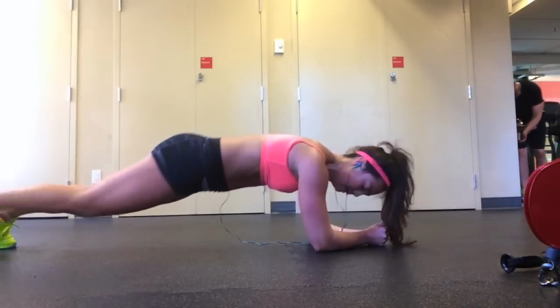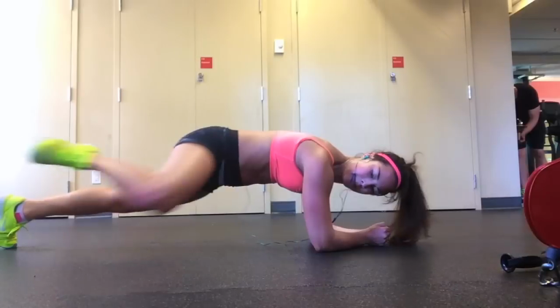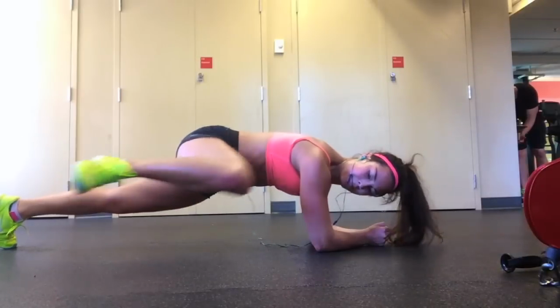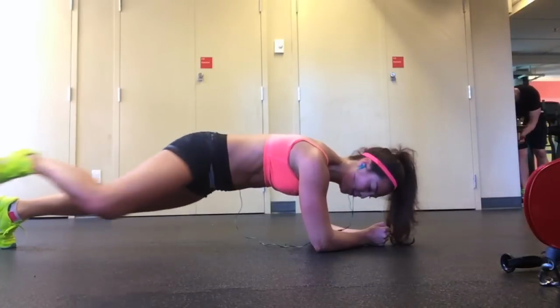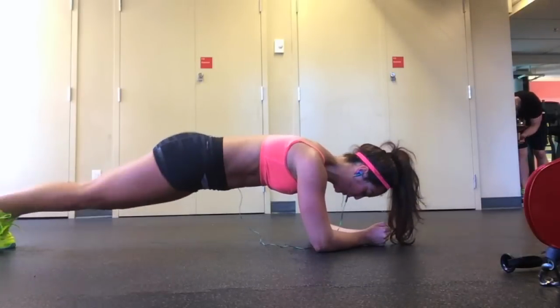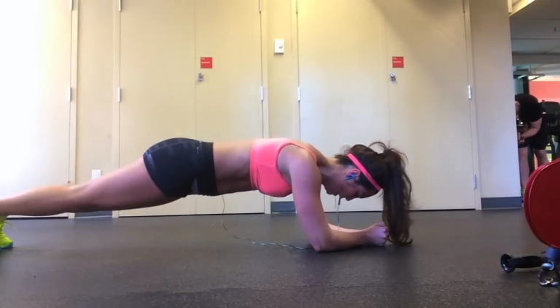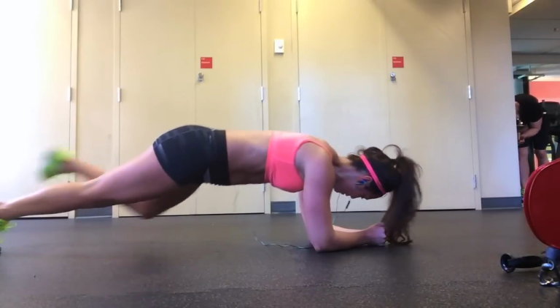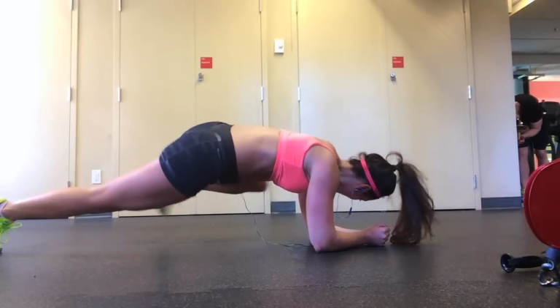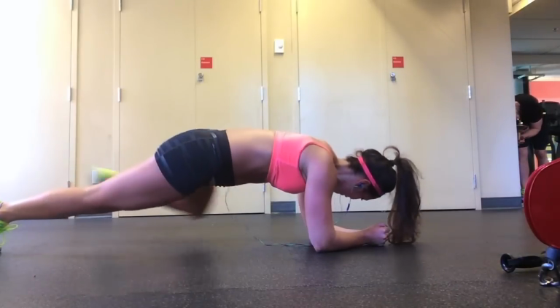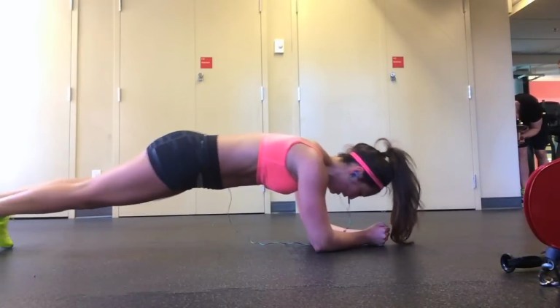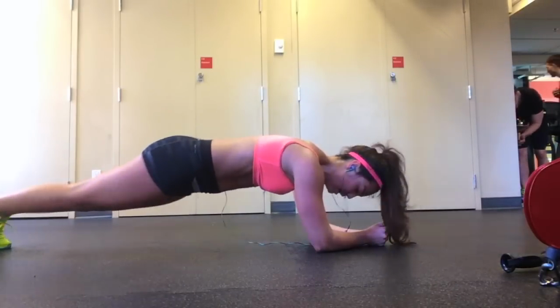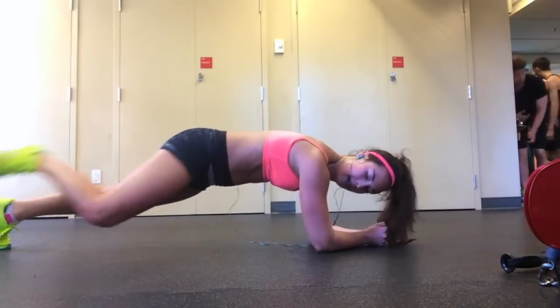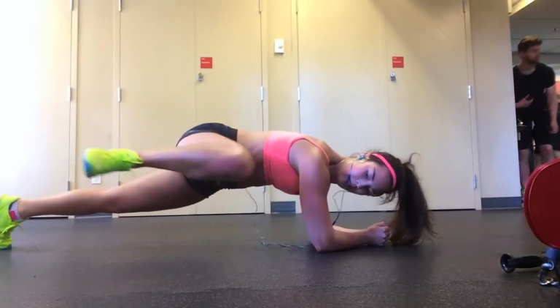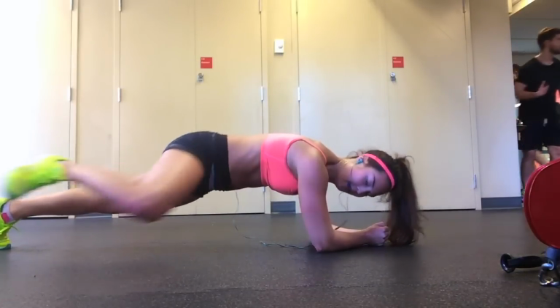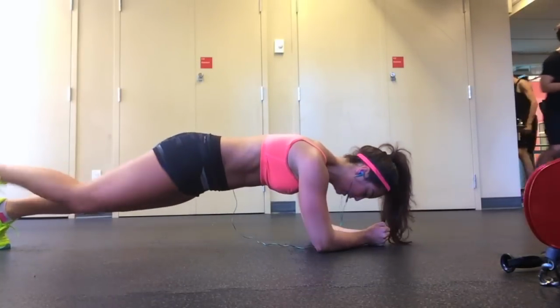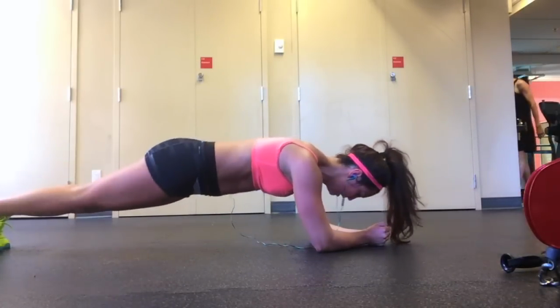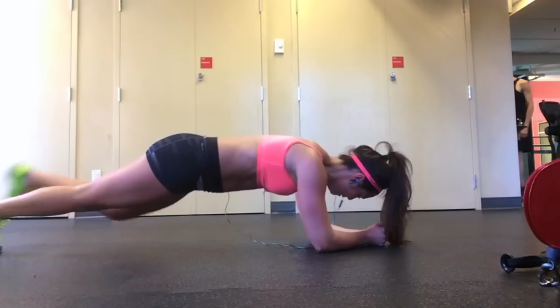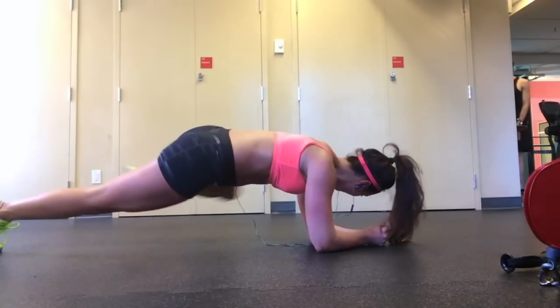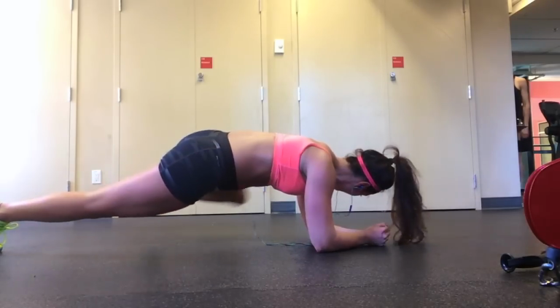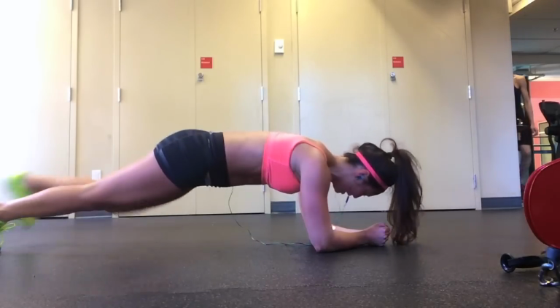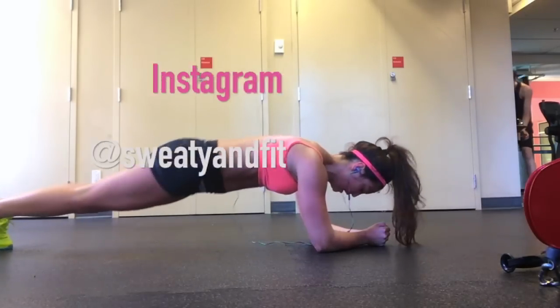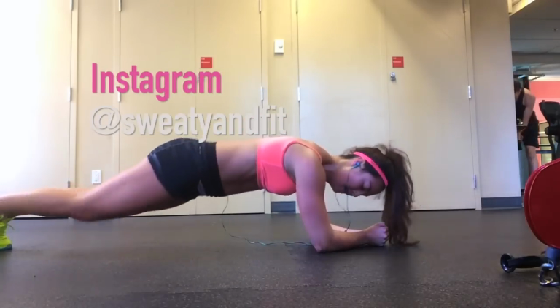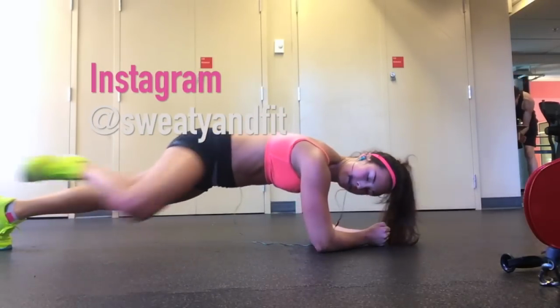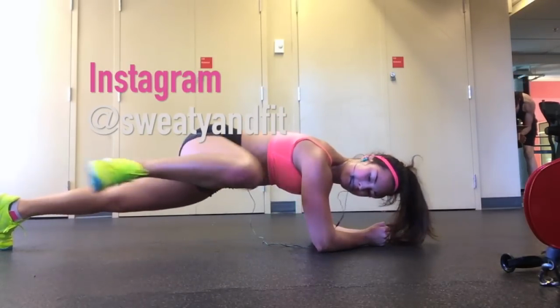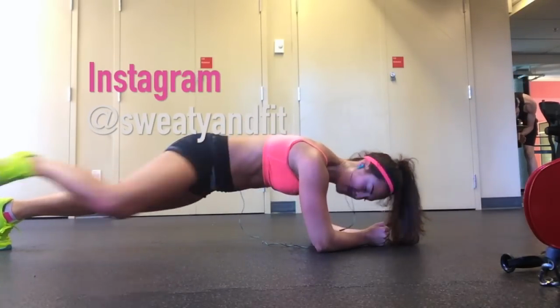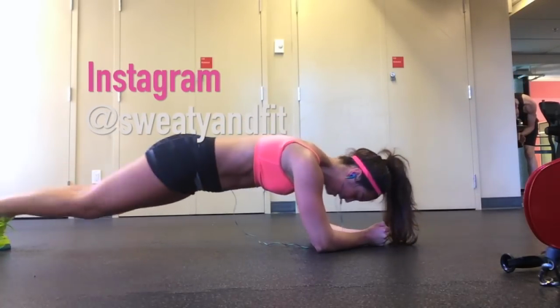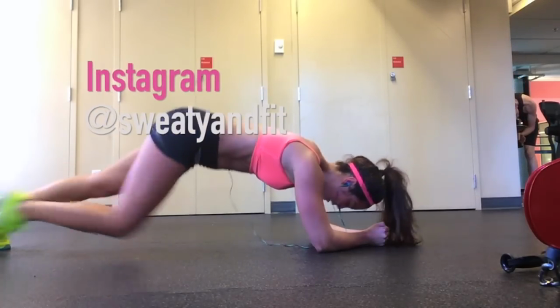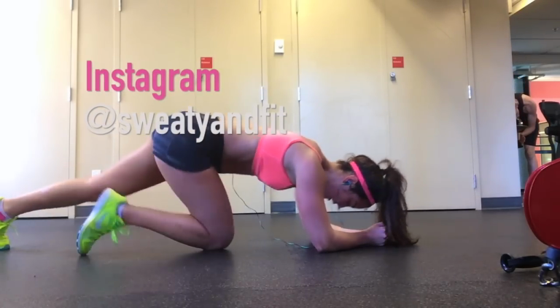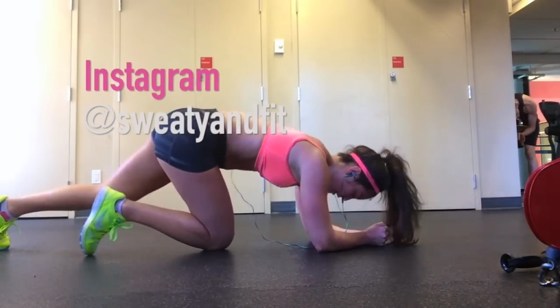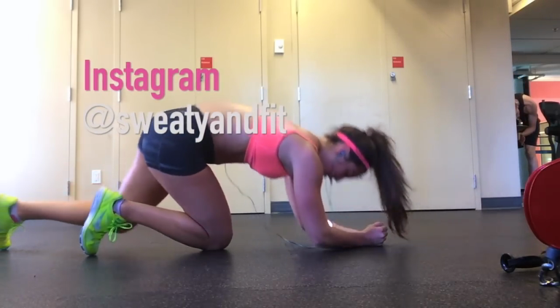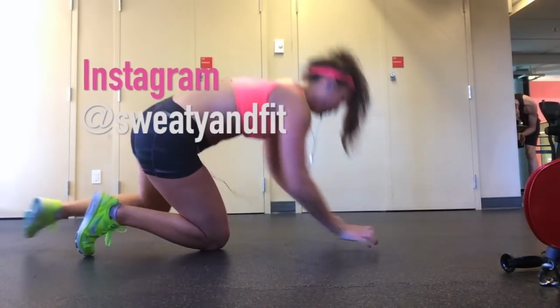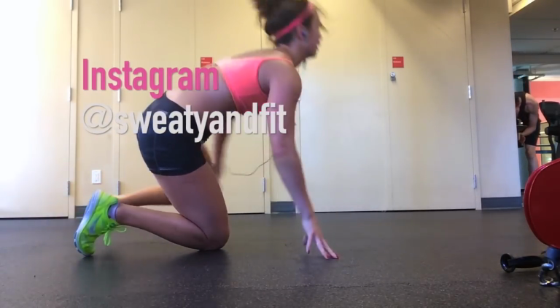Repeat this workout for 3 to 4 rounds. Thanks so much for watching. Don't forget to subscribe to my YouTube channel and follow me on Instagram at sweatyandfit.